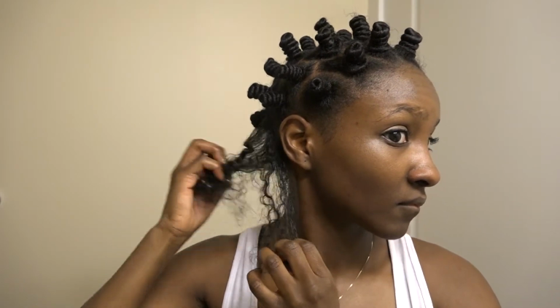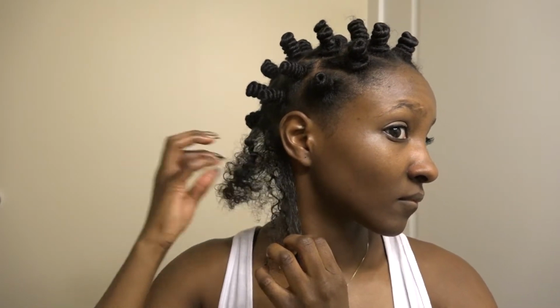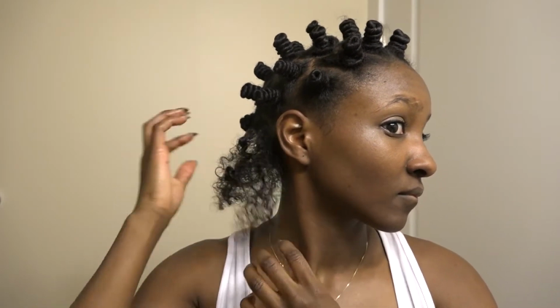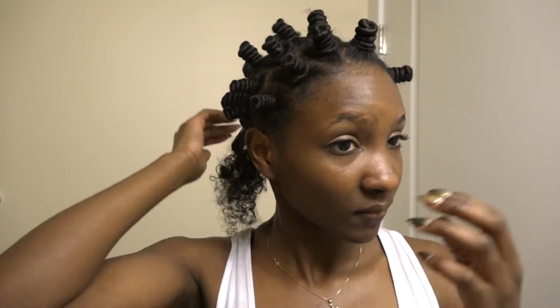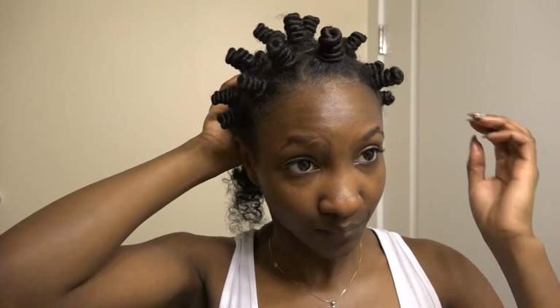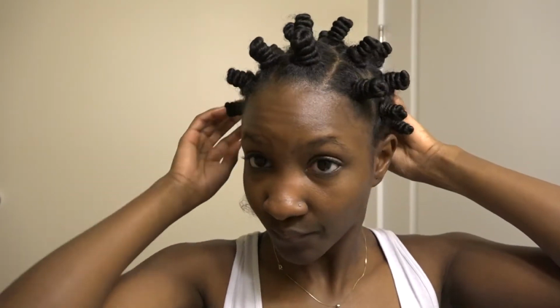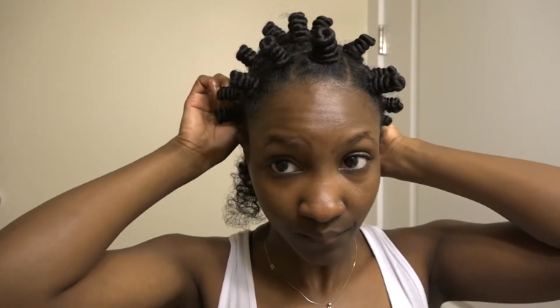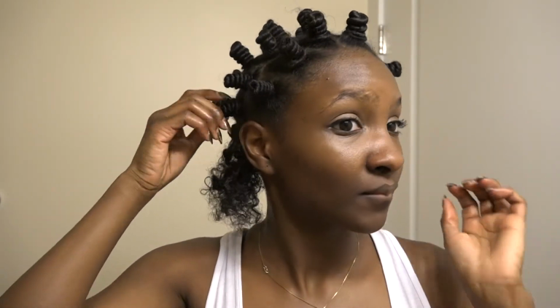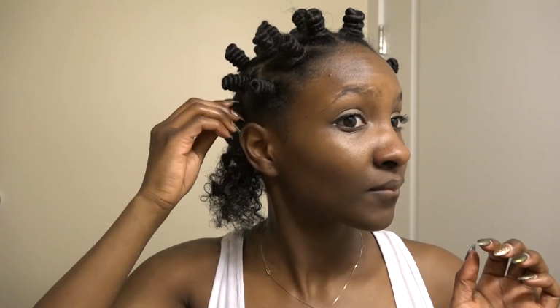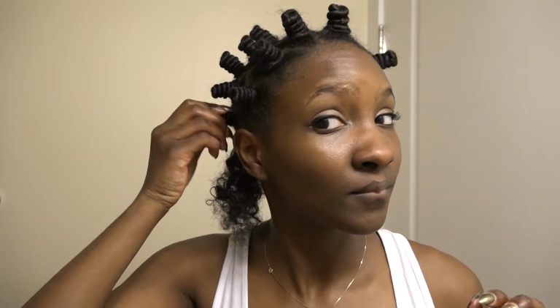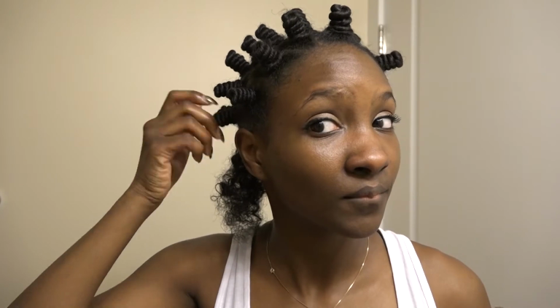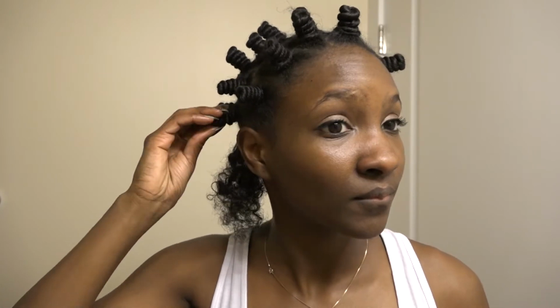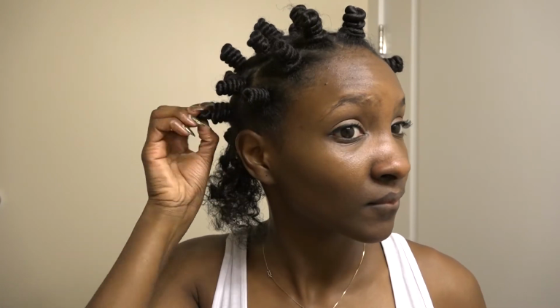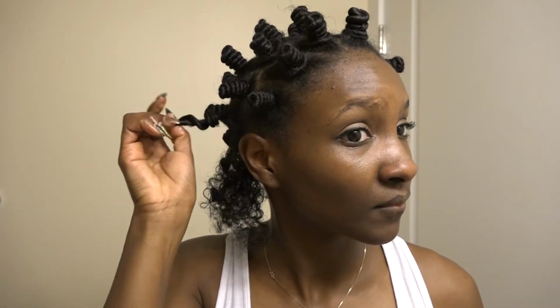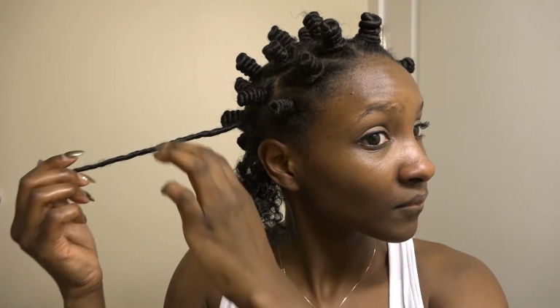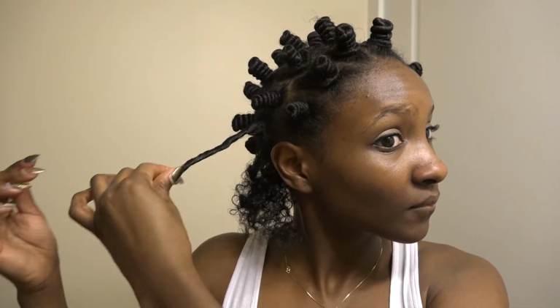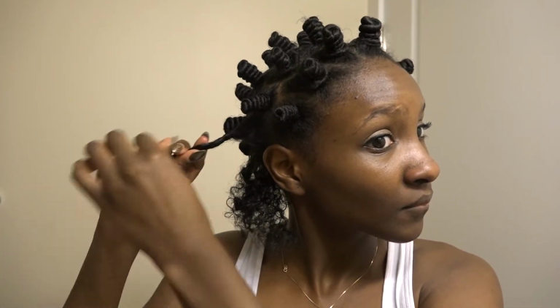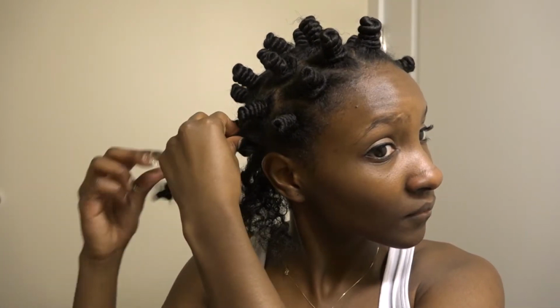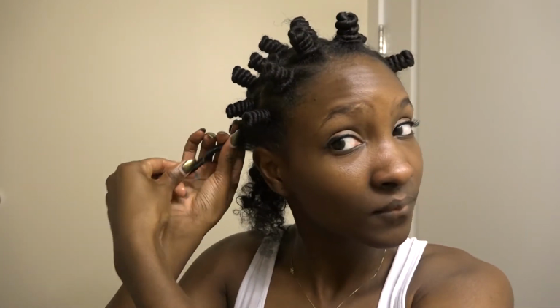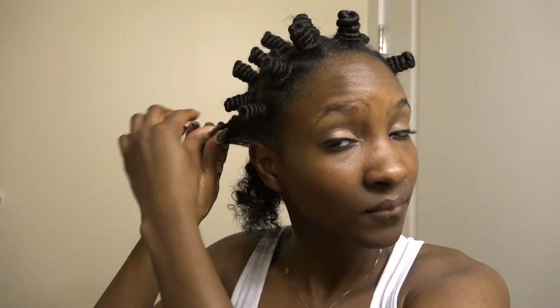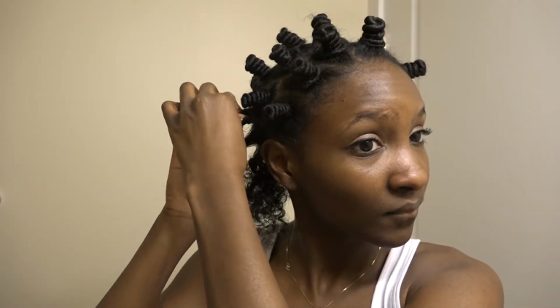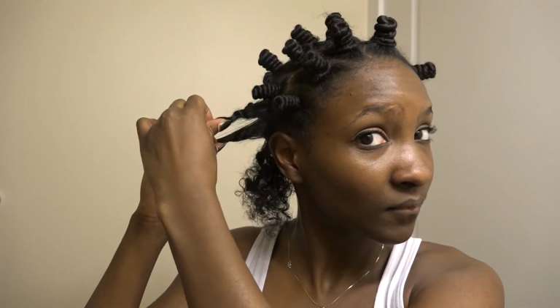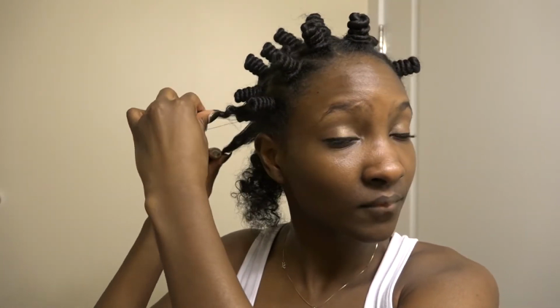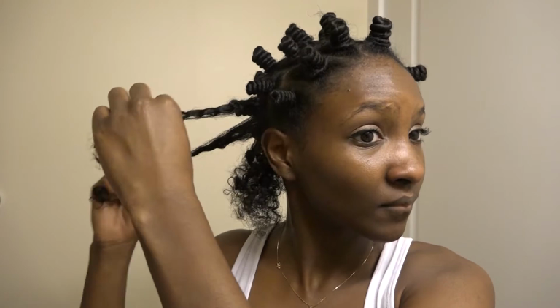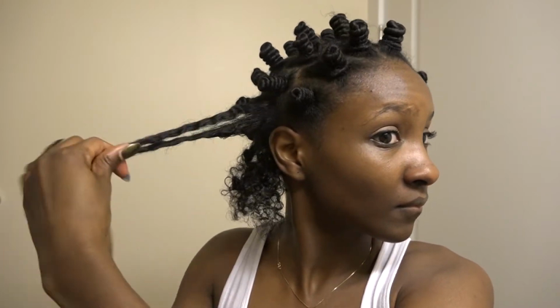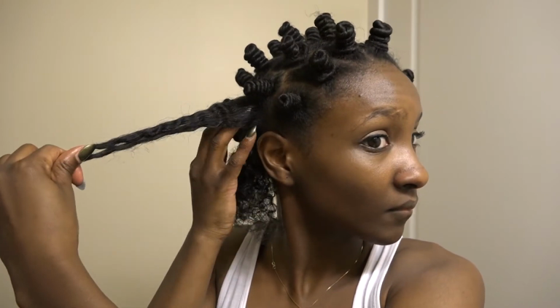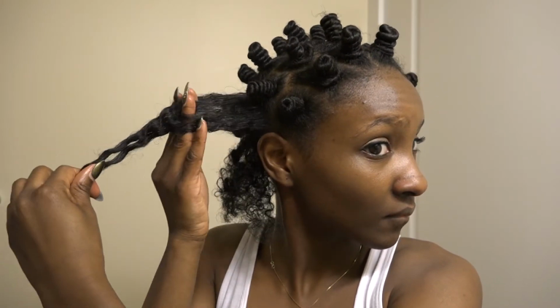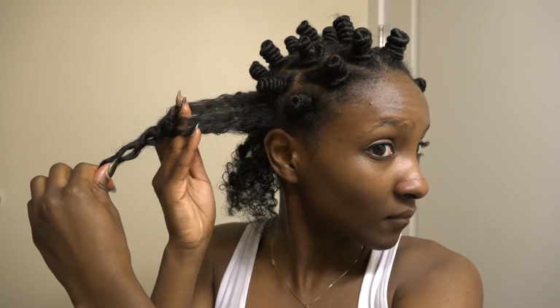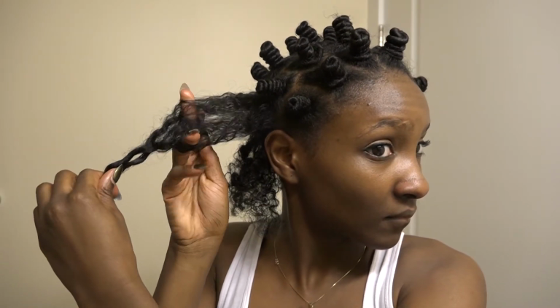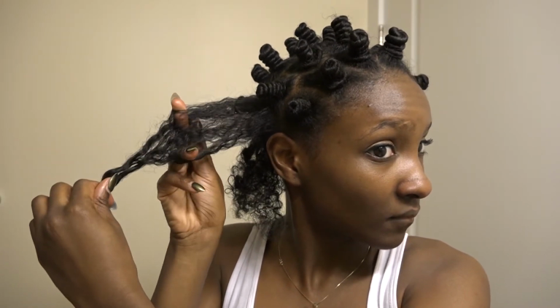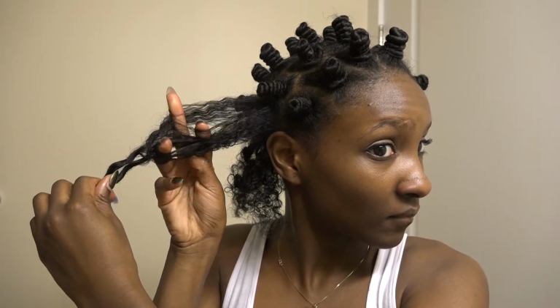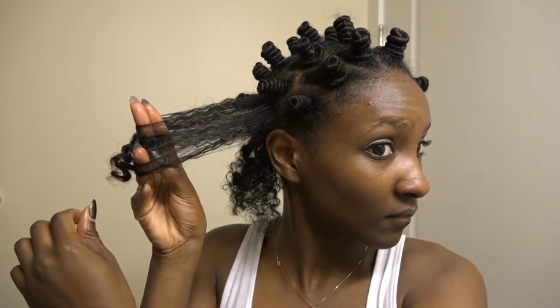Just pull however you want, and then repeat. Unscrew it like a cap, separate it into two sections, and then be careful of your ends. Sometimes mine like to fight me, so I have to be careful in the way that I separate them.